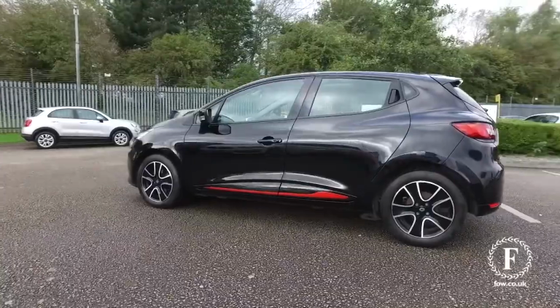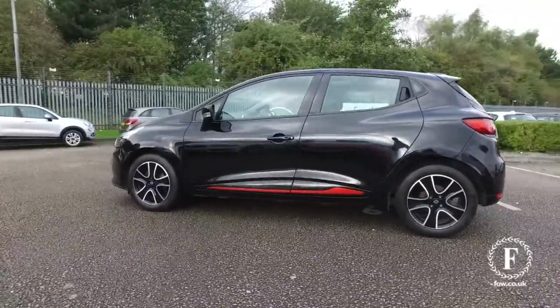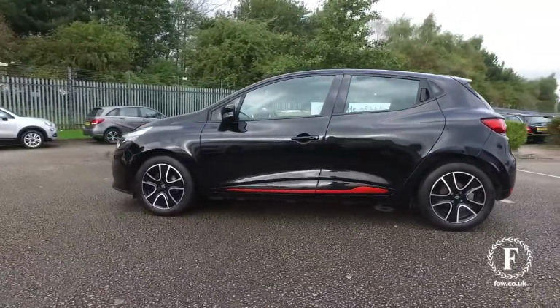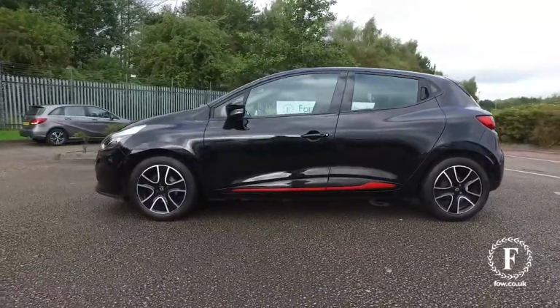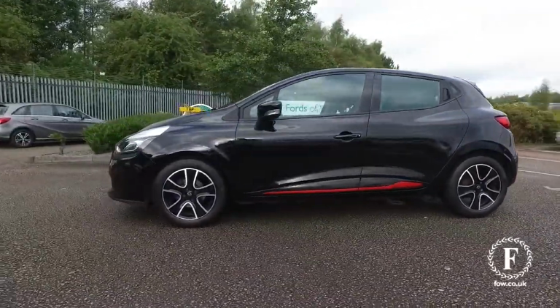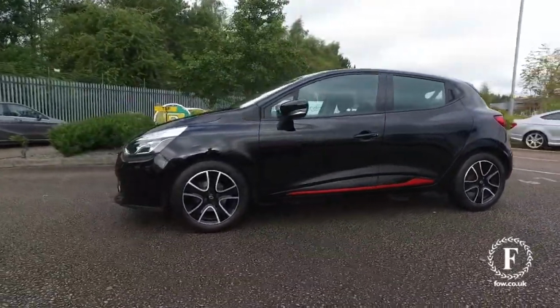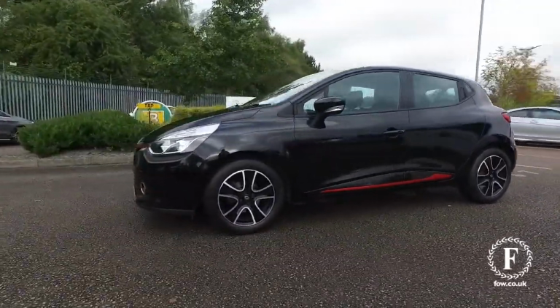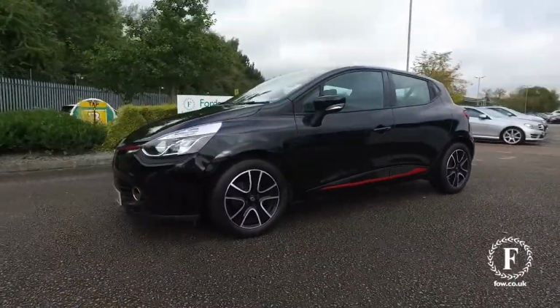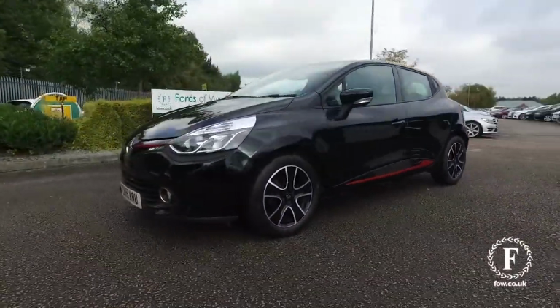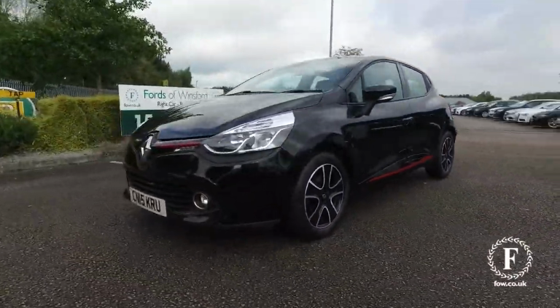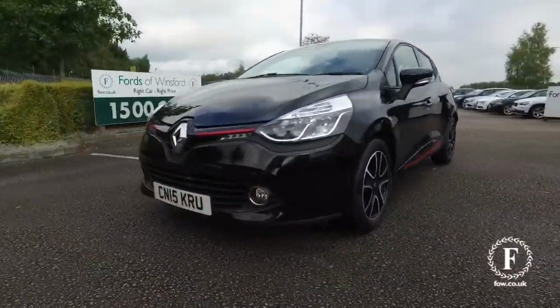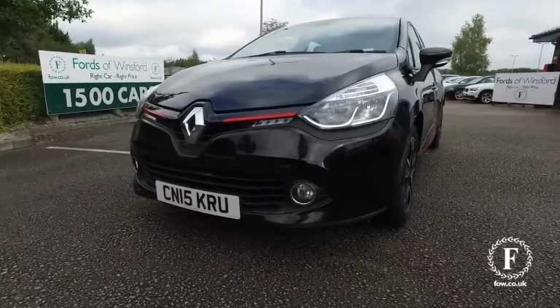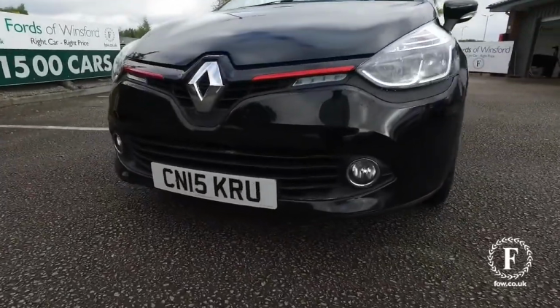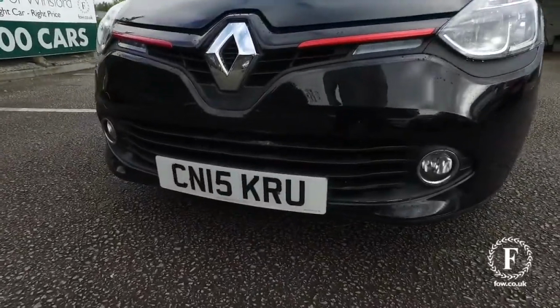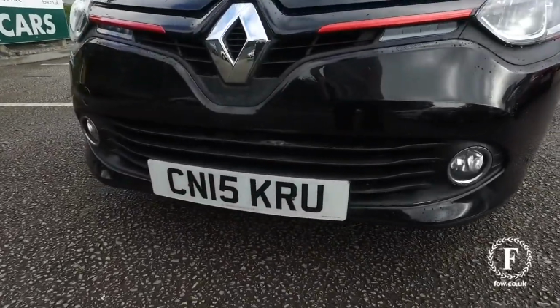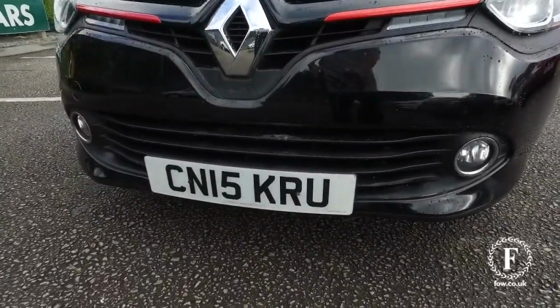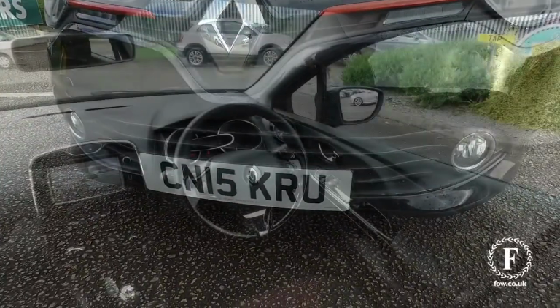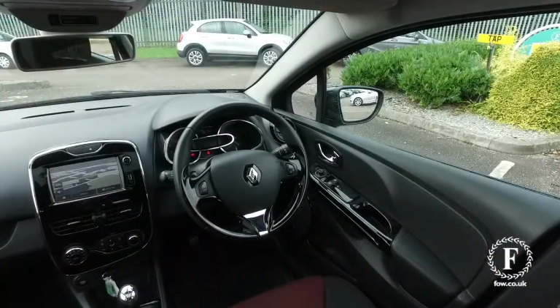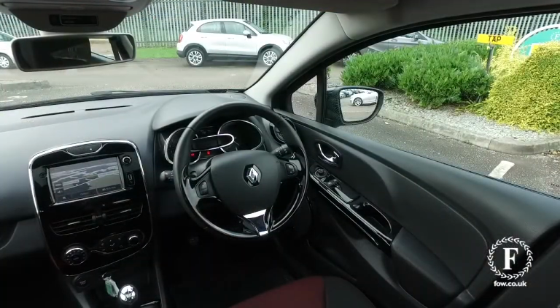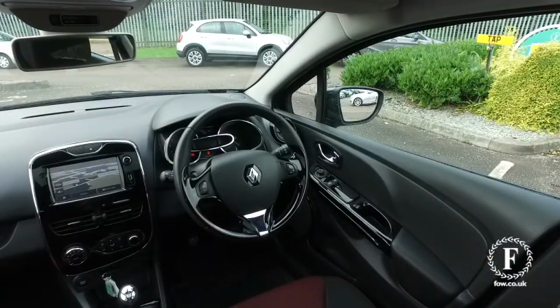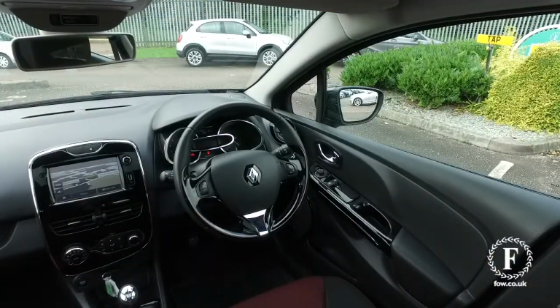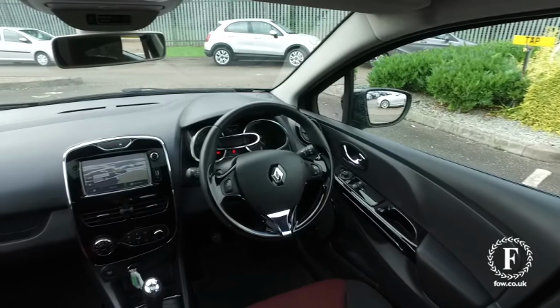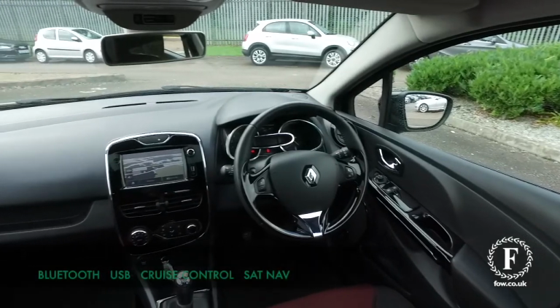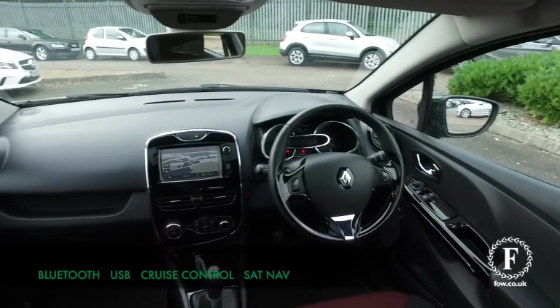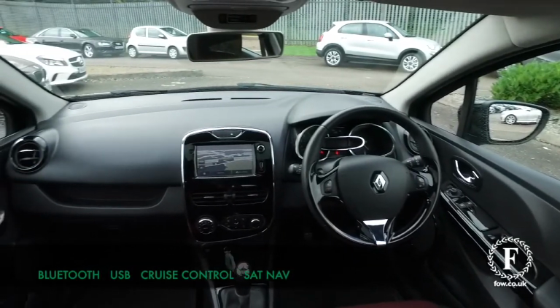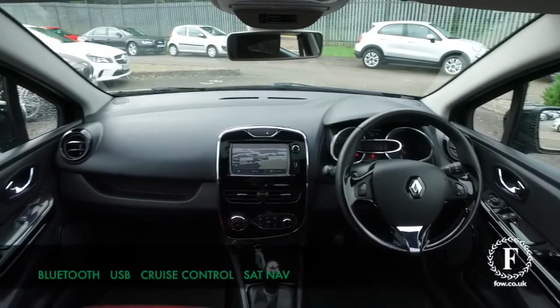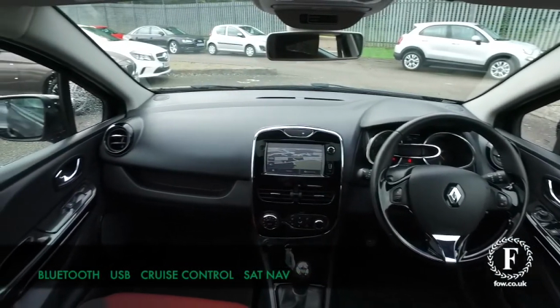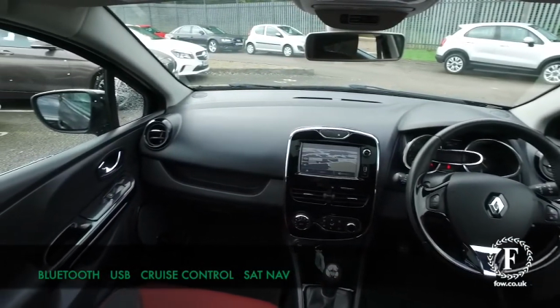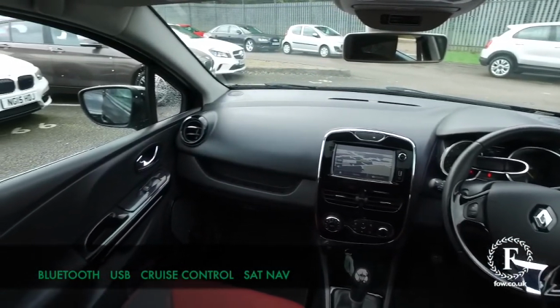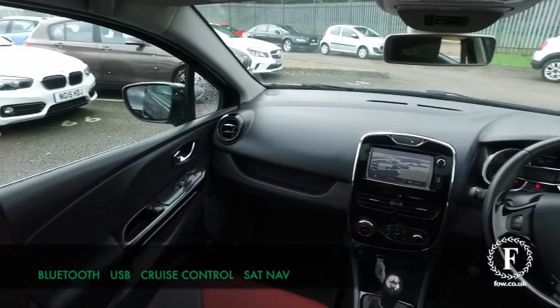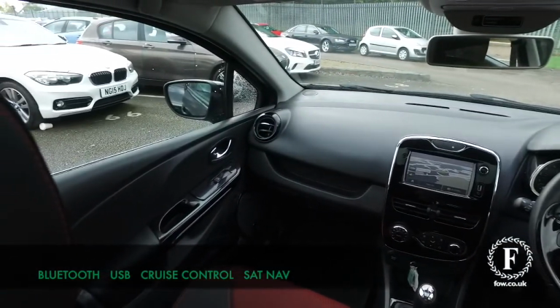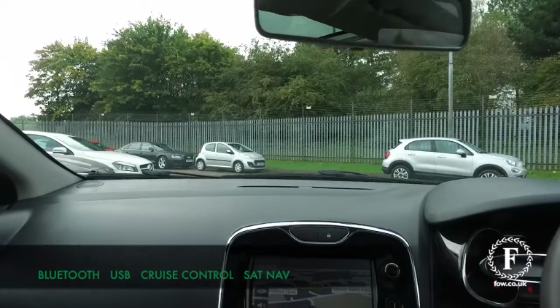One thing's for sure, the running cost is going to be very keen — around 88 mpg combined. This is from 2015, with not many miles on the clock for its year, so it's in nice order all around and easy to get in and out of.